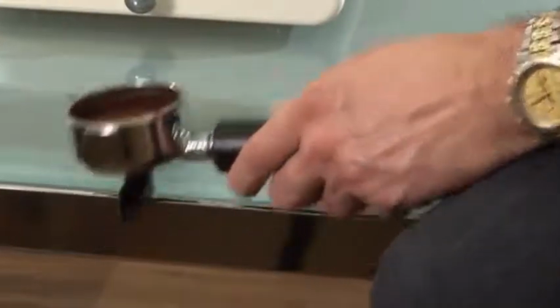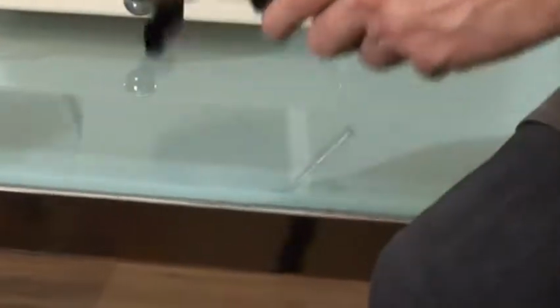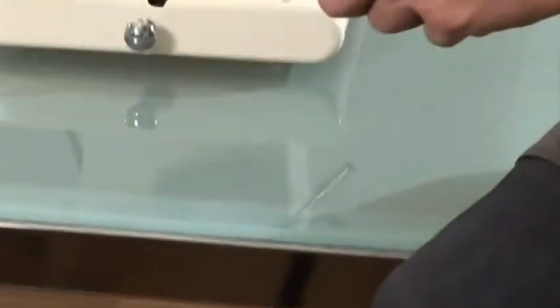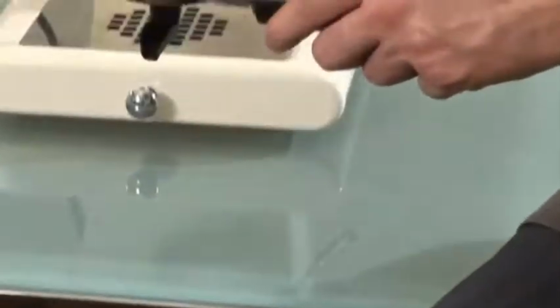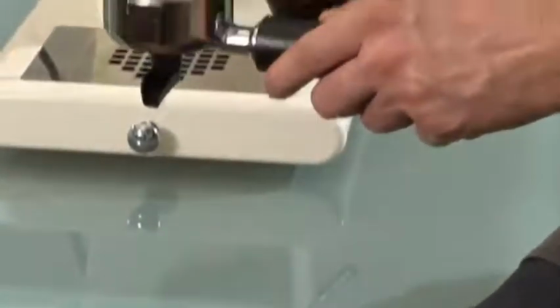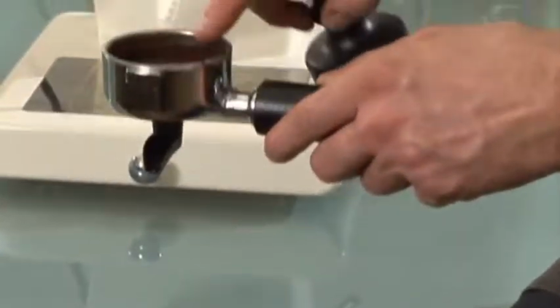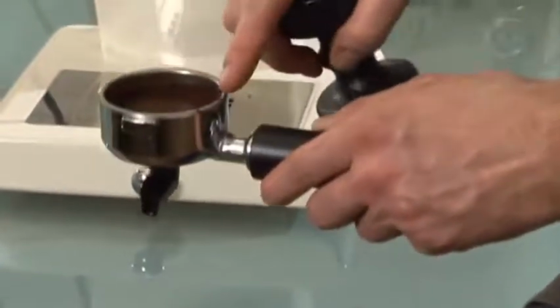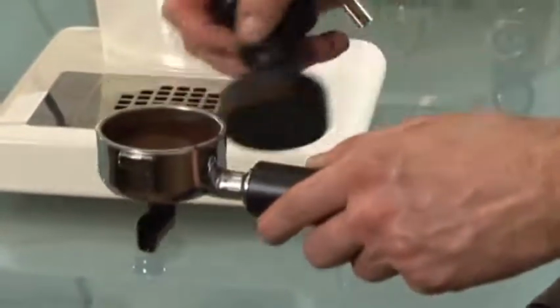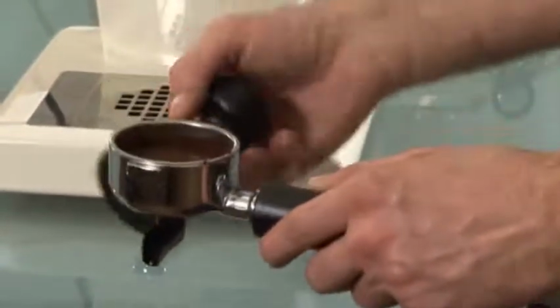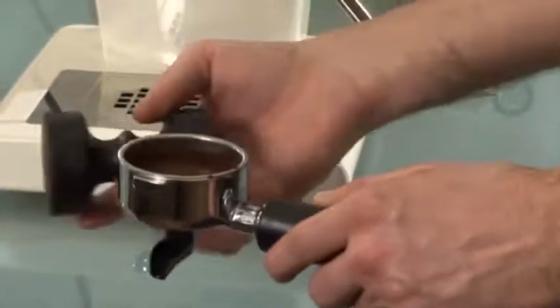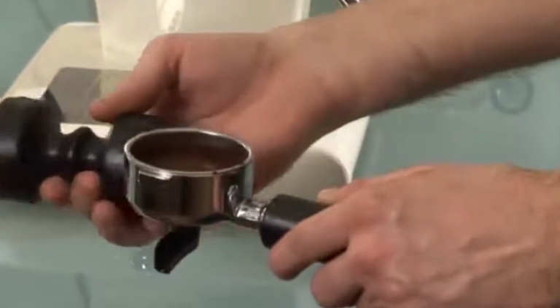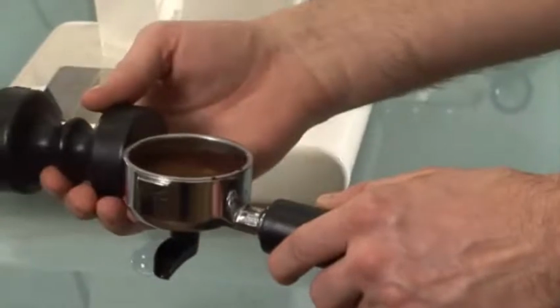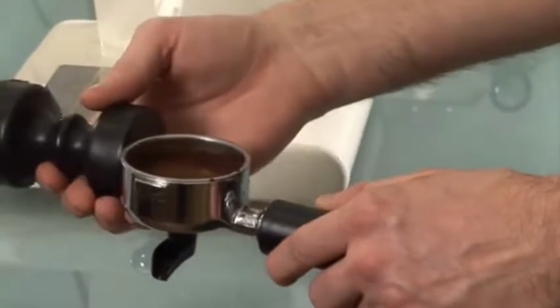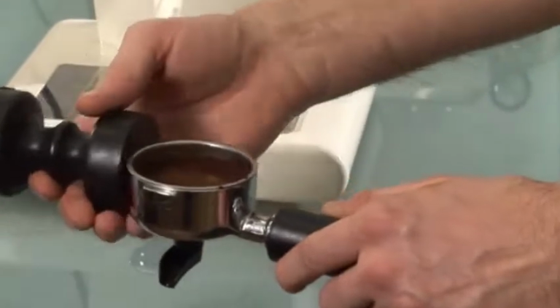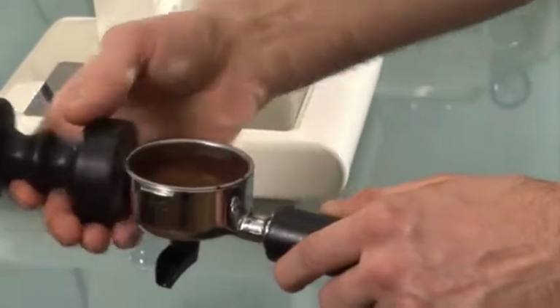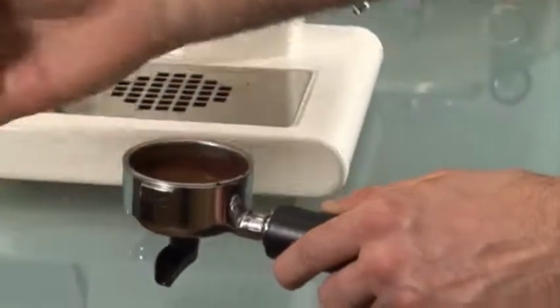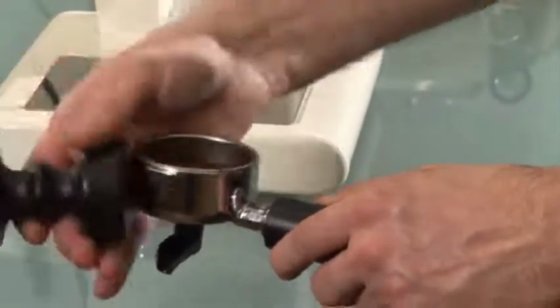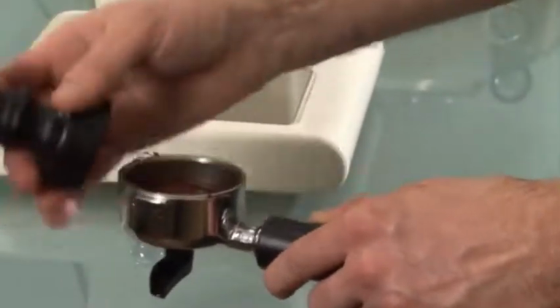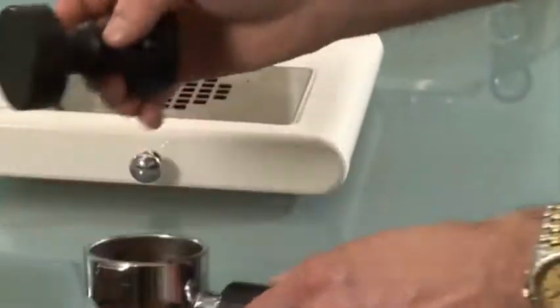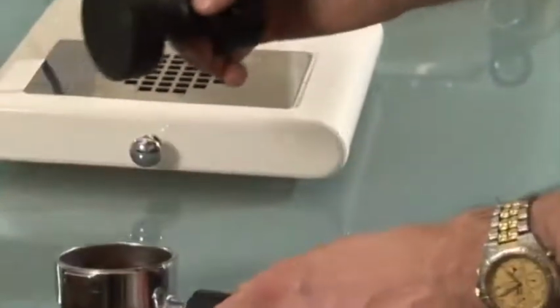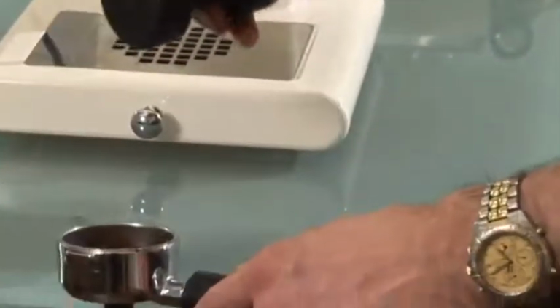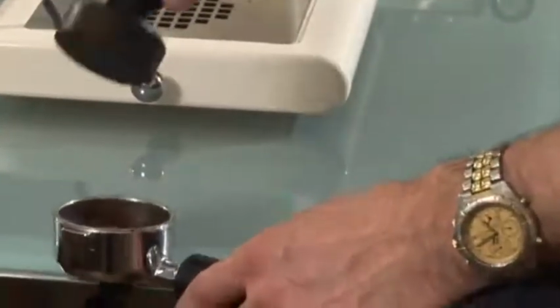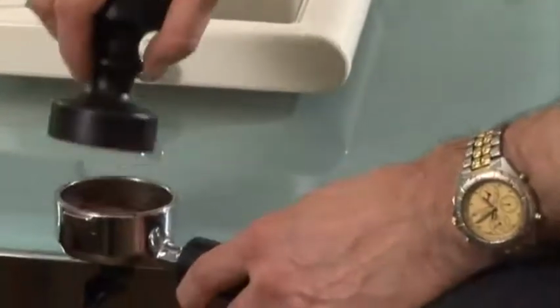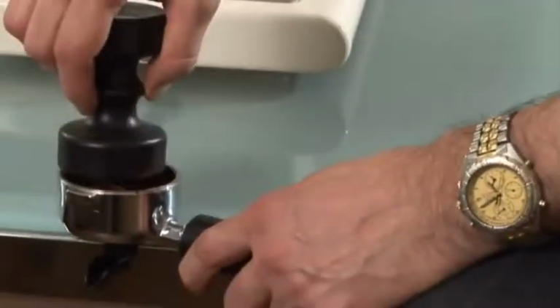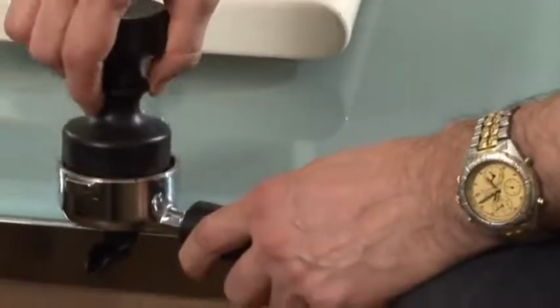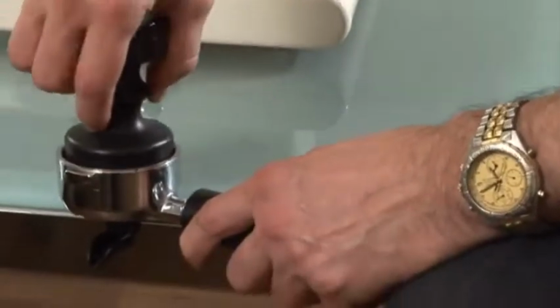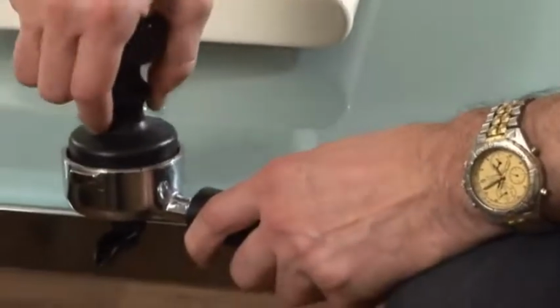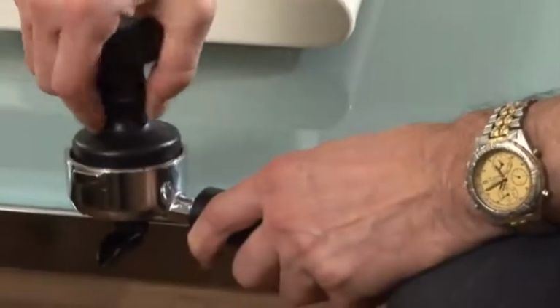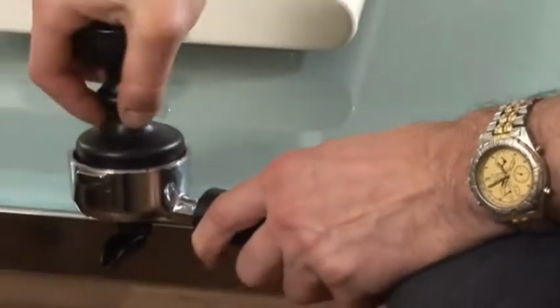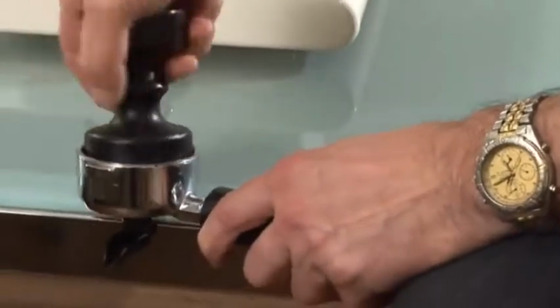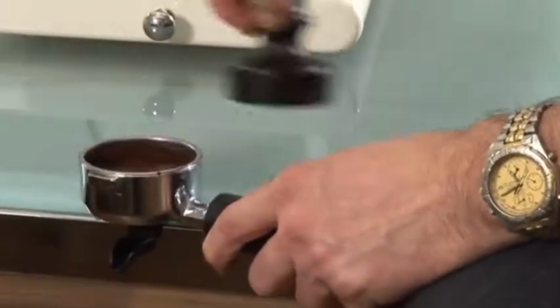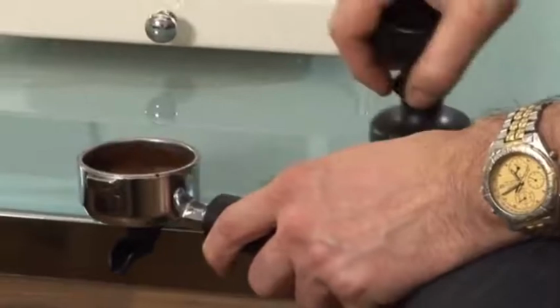All the coffee that's wasted around the edge — if you just give the handle one tap, all that coffee falls into the middle, and the second tamp is nice and hard.